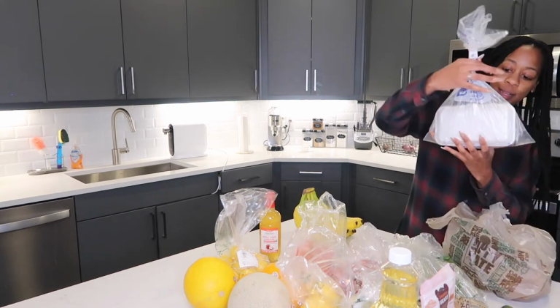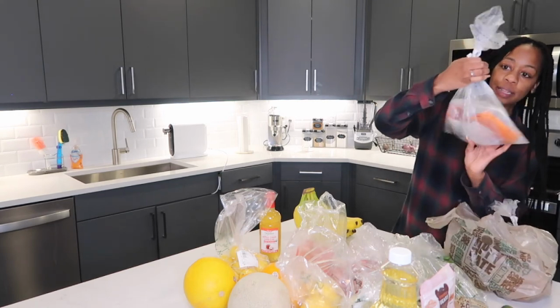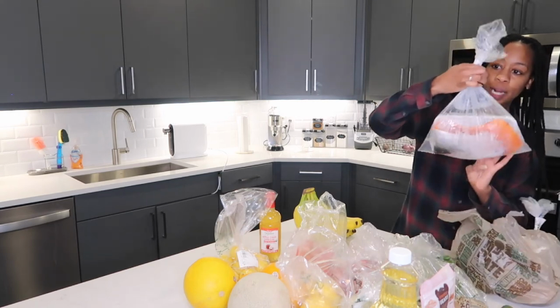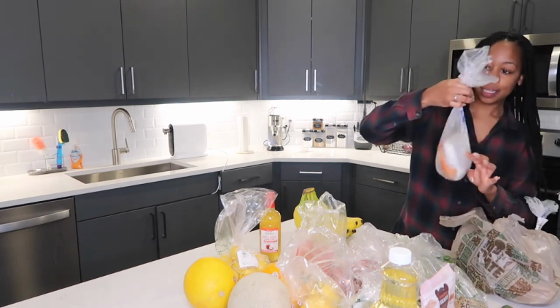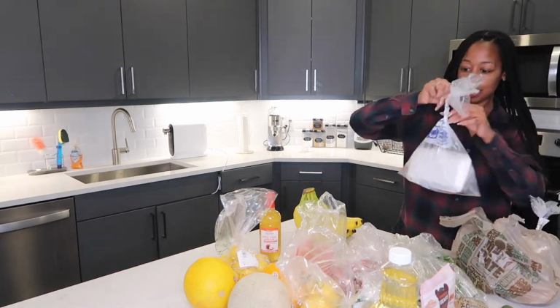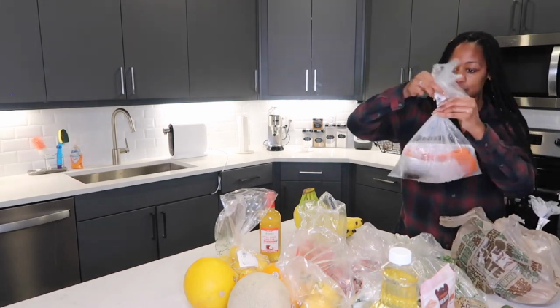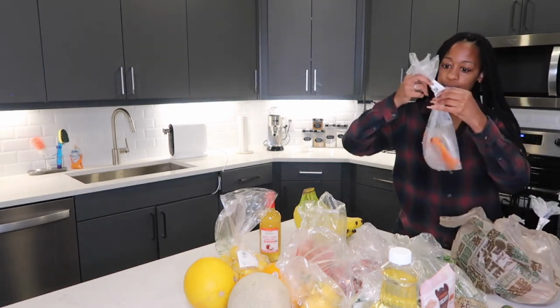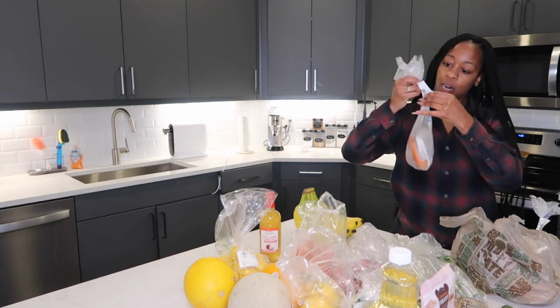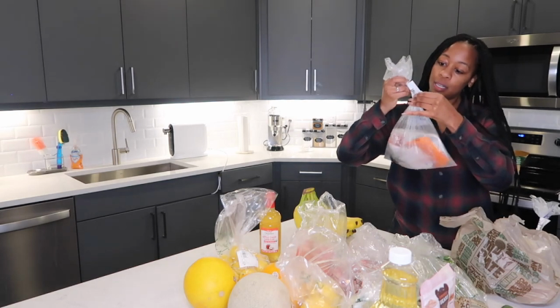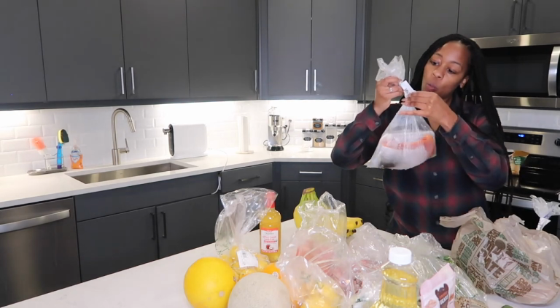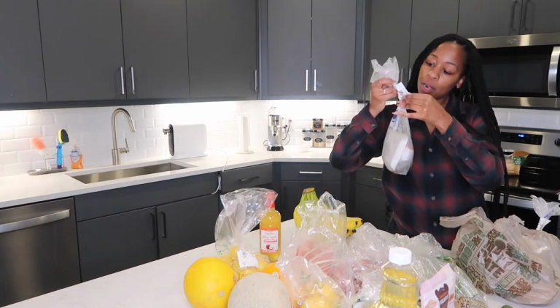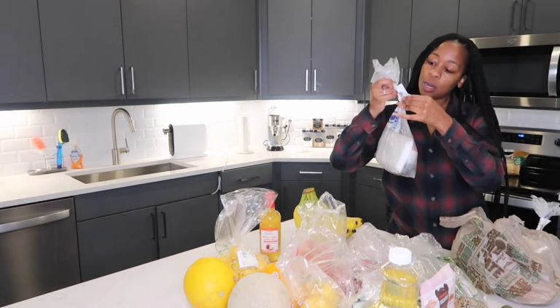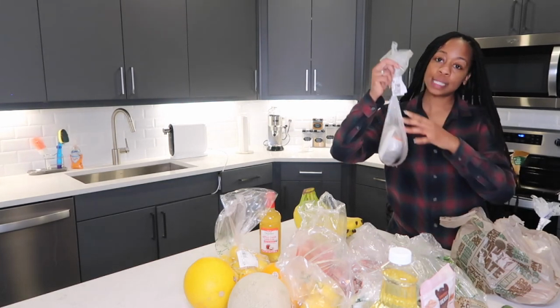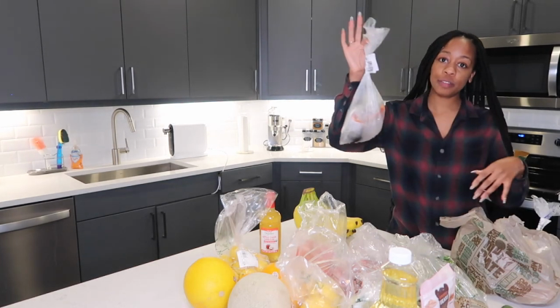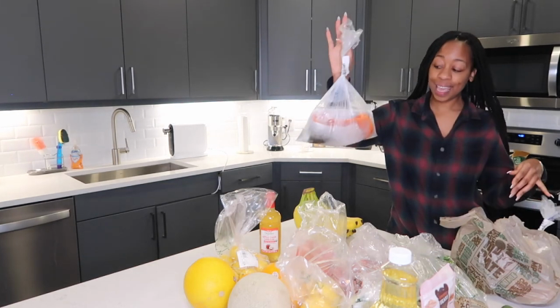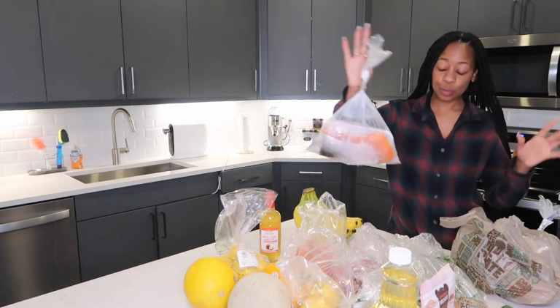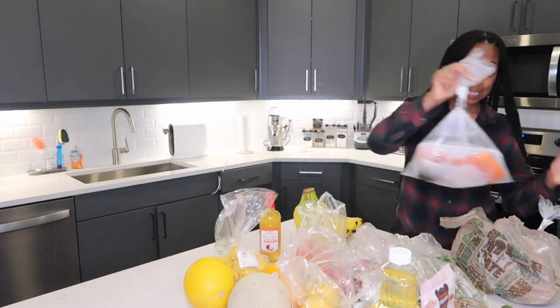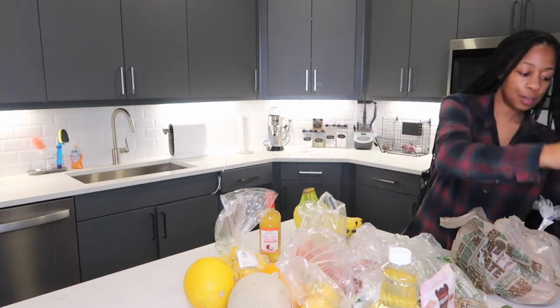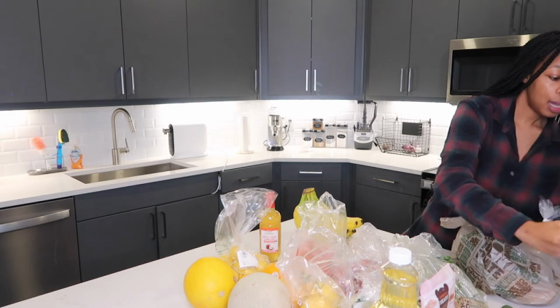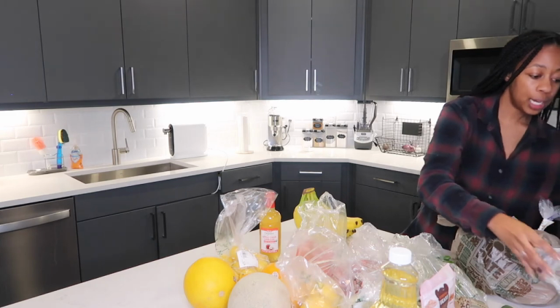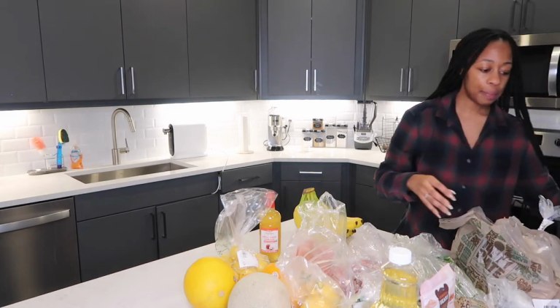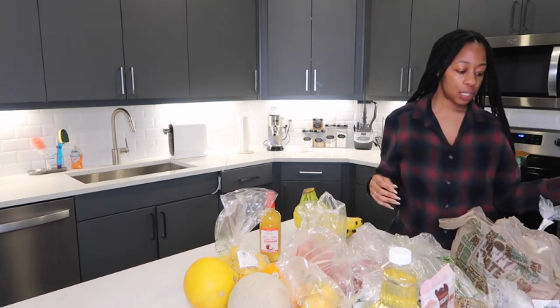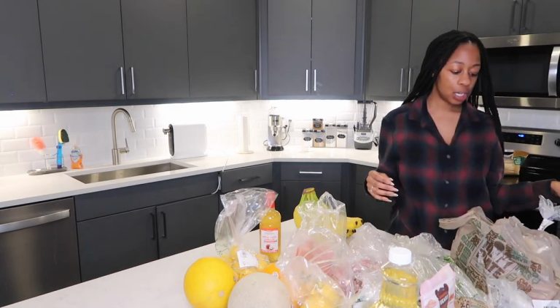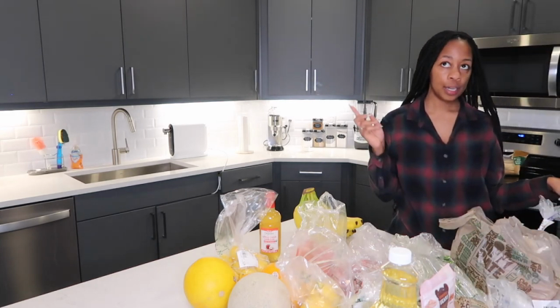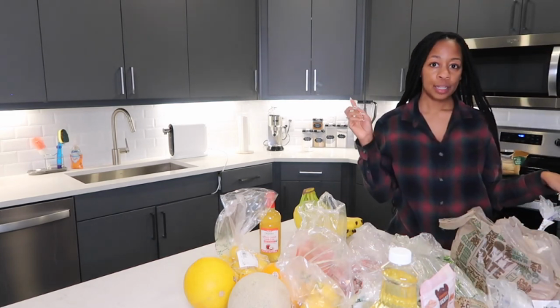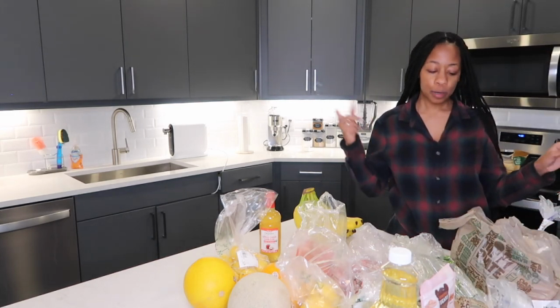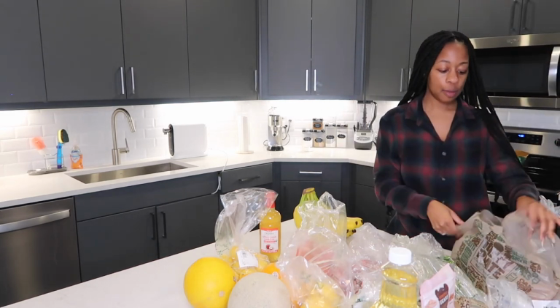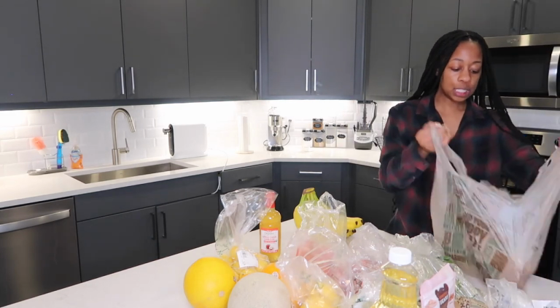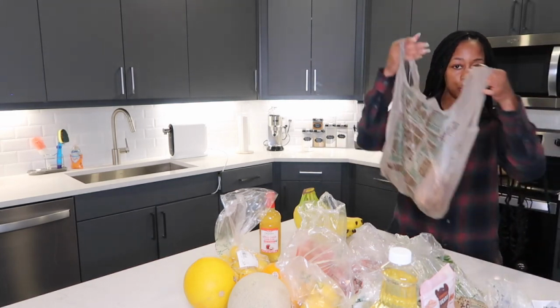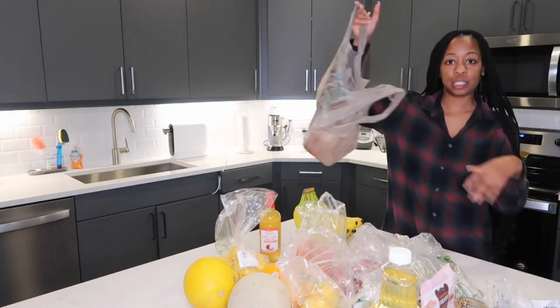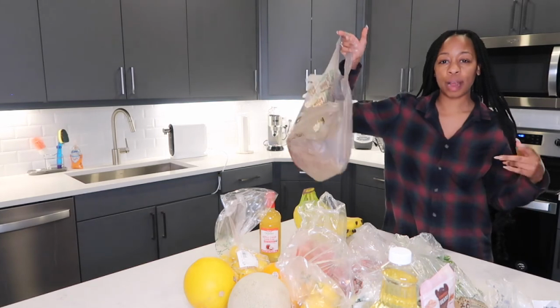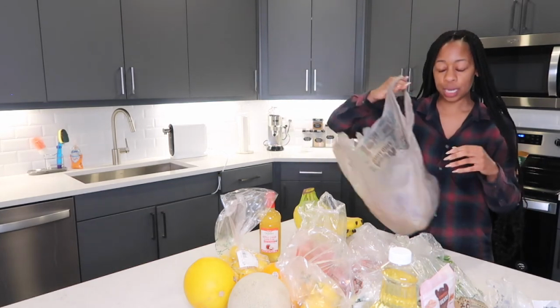I got wild-caught coho salmon filet — we're eating salmon for dinner tomorrow. And tonight we're eating a seafood boil with crab.